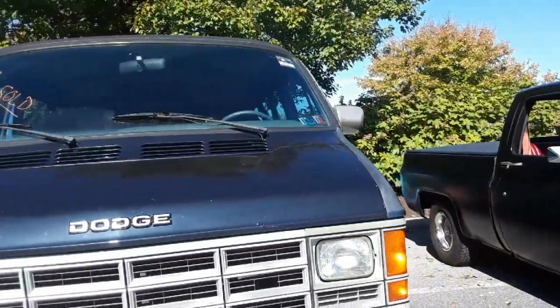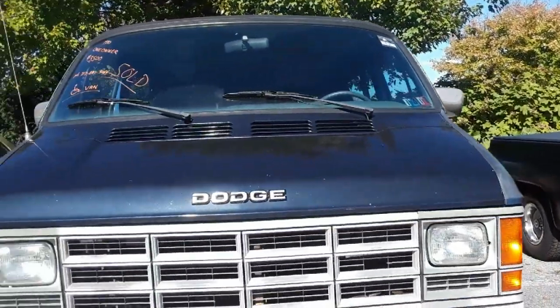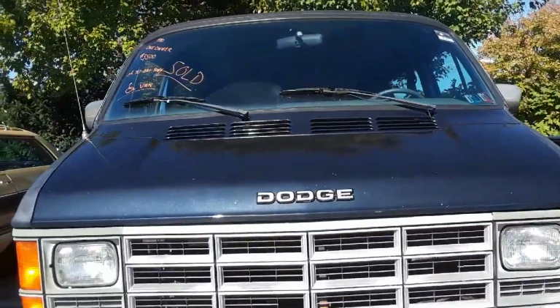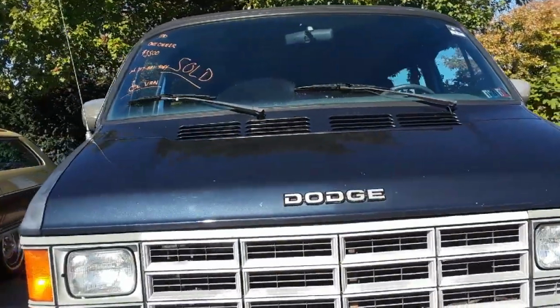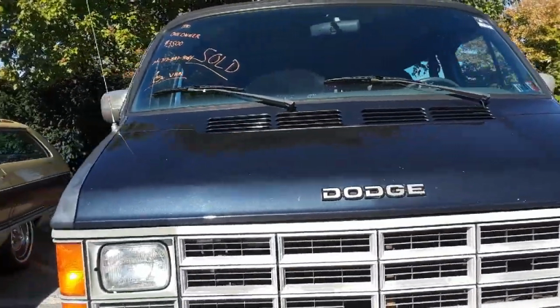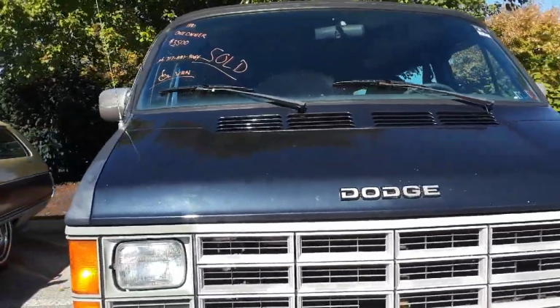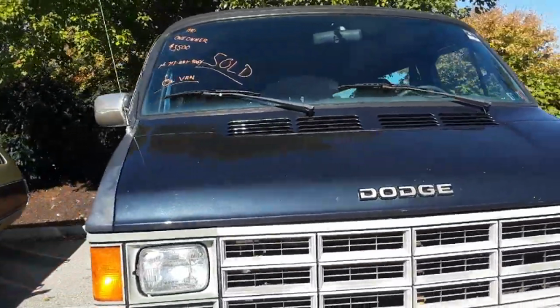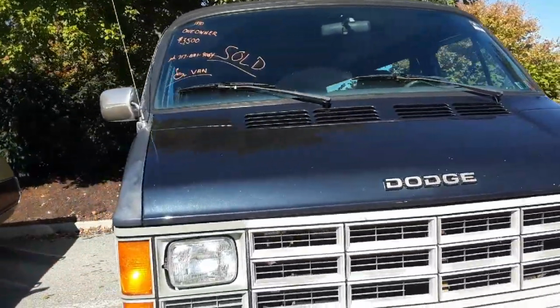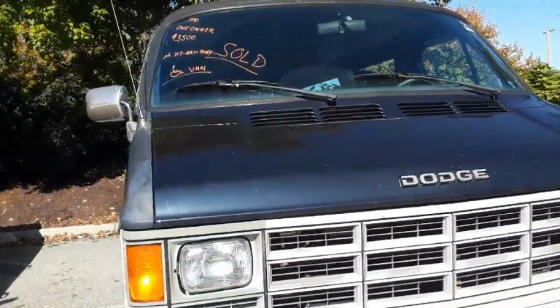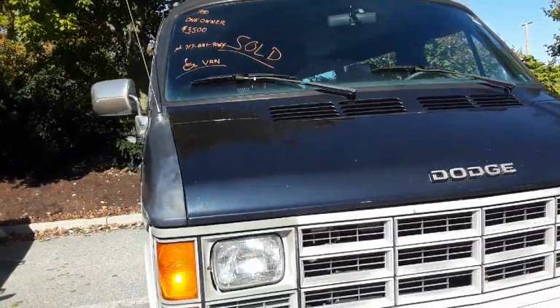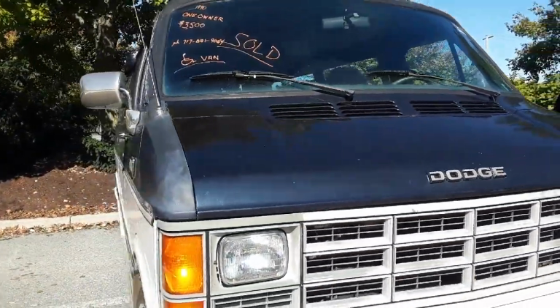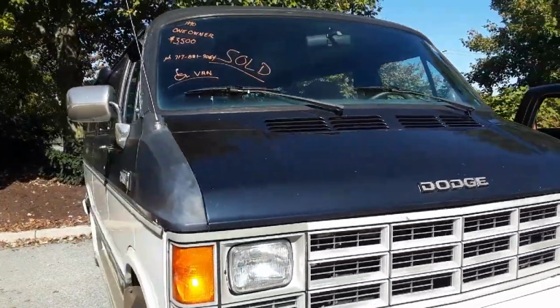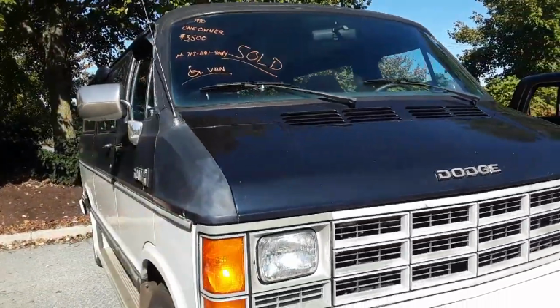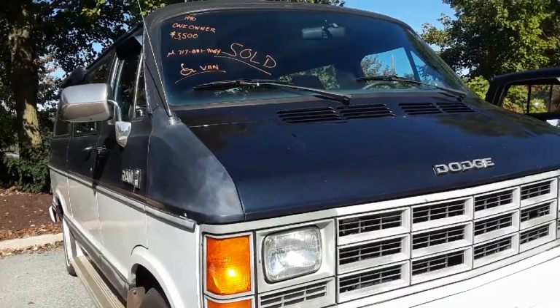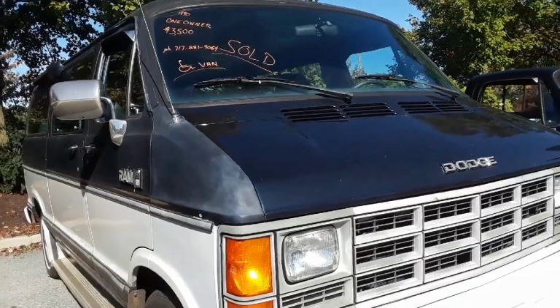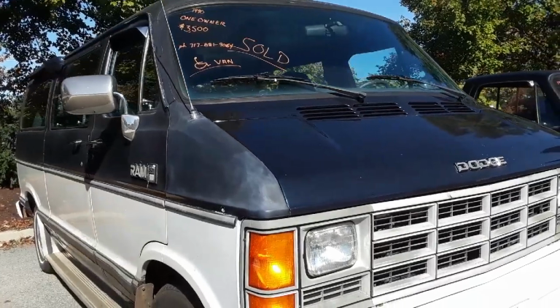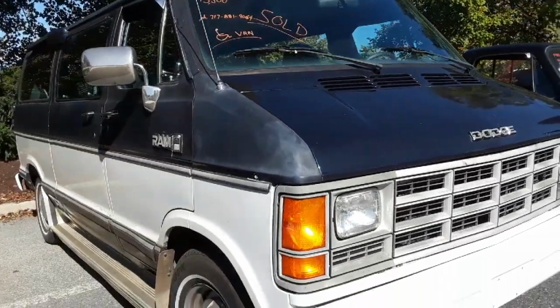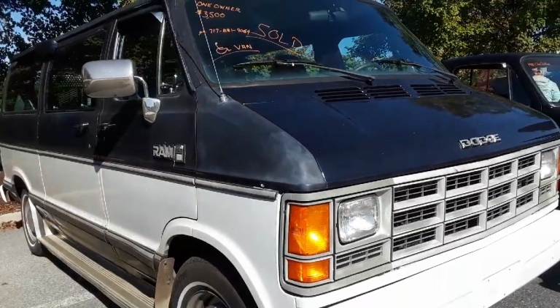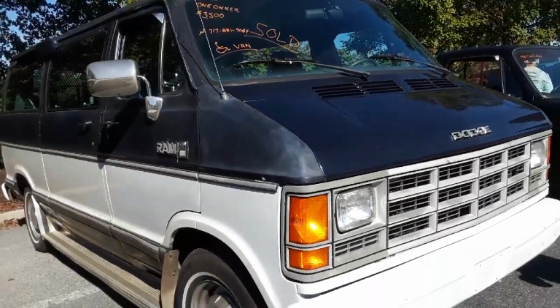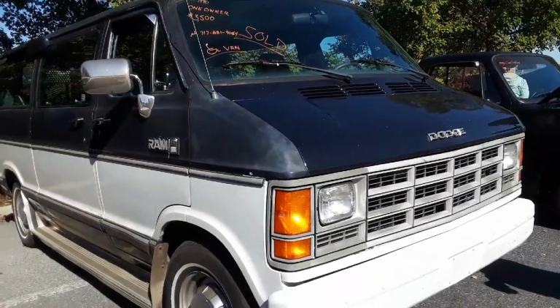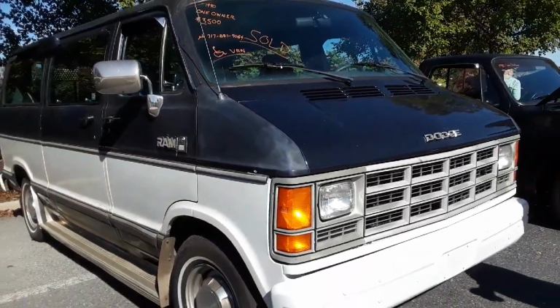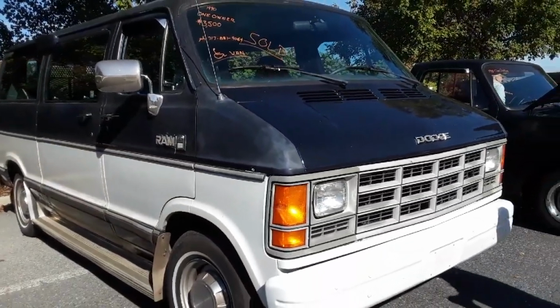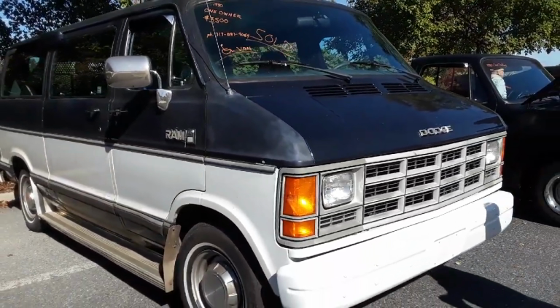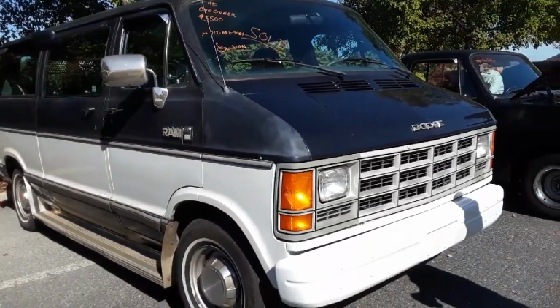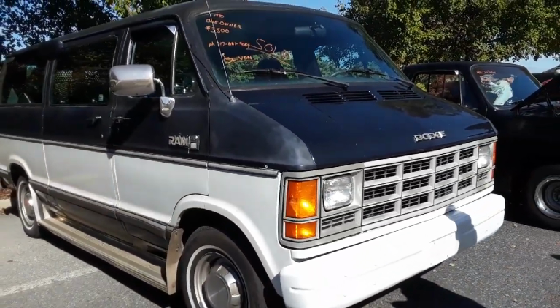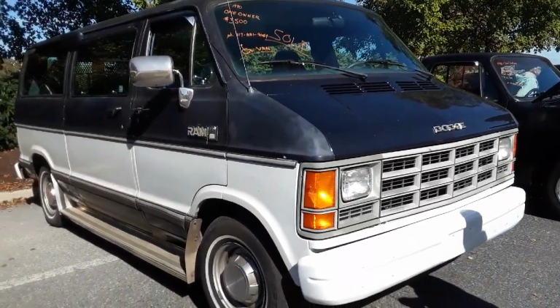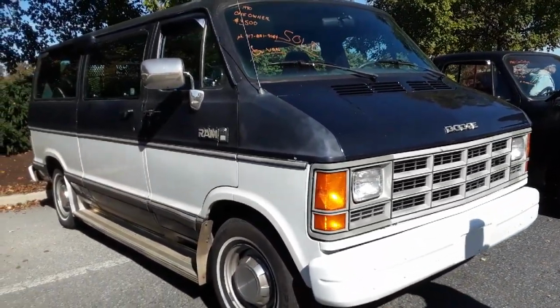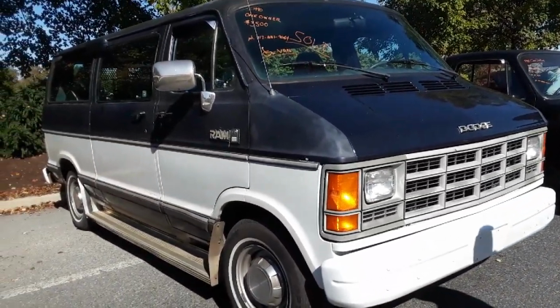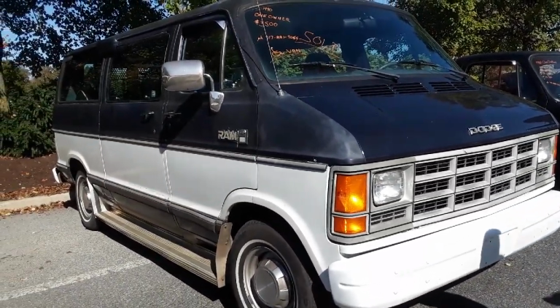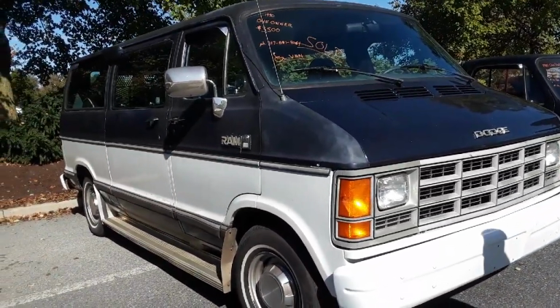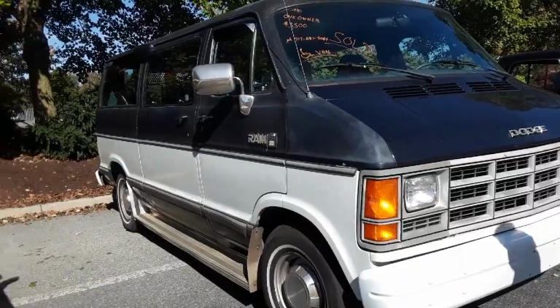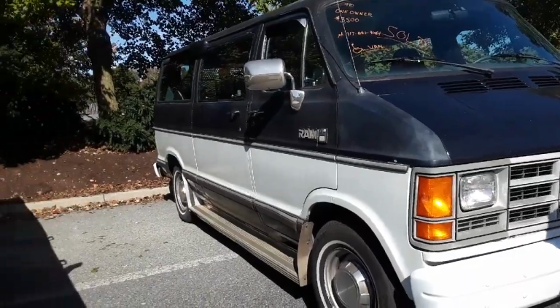Dodge van, 1990. One owner — $3,500. Handicap van, sold at $3,500. That's really good, isn't it?